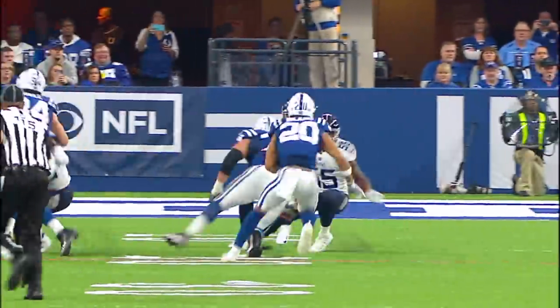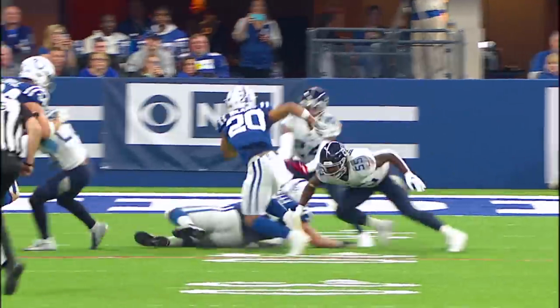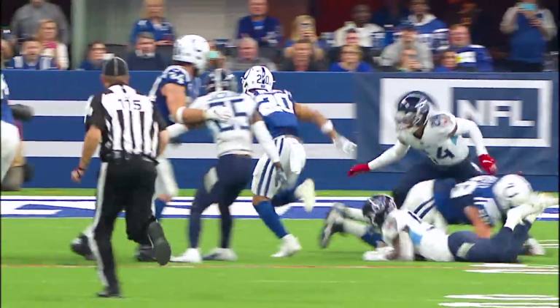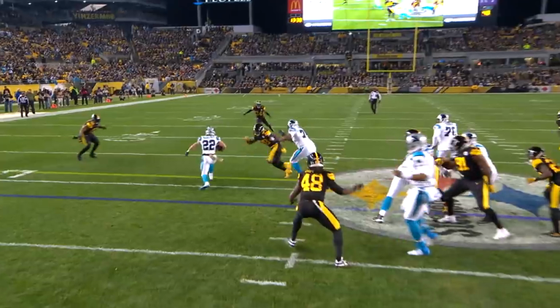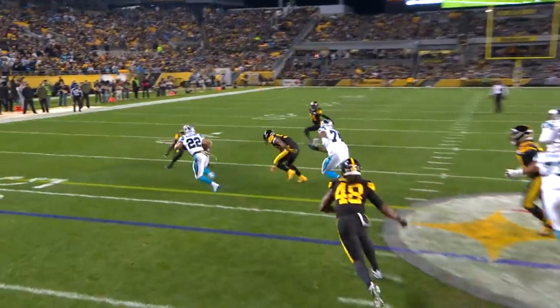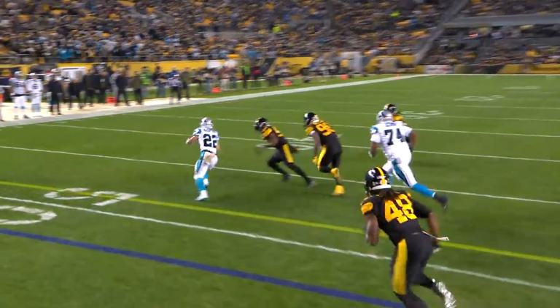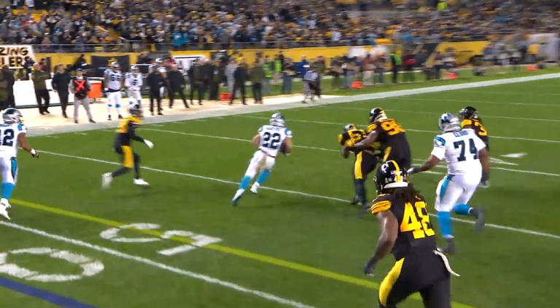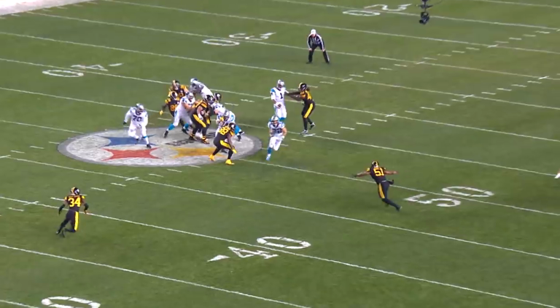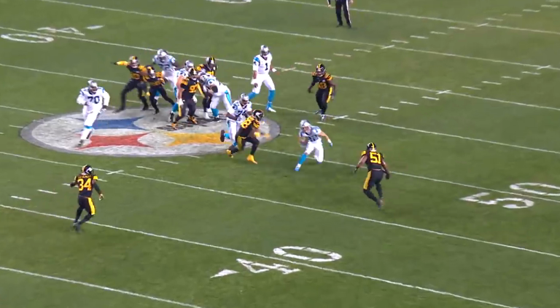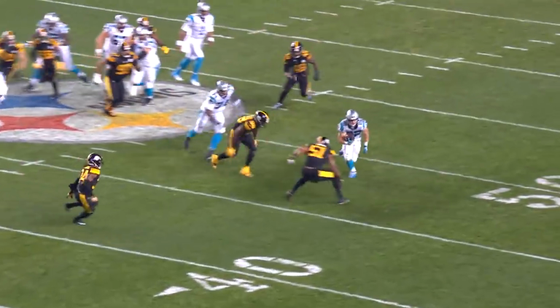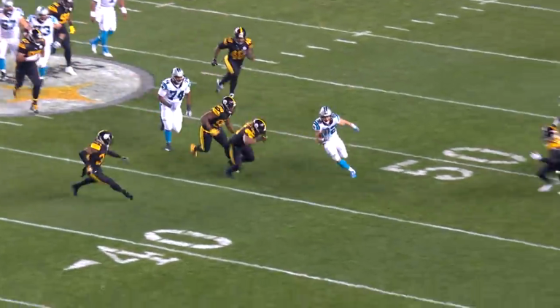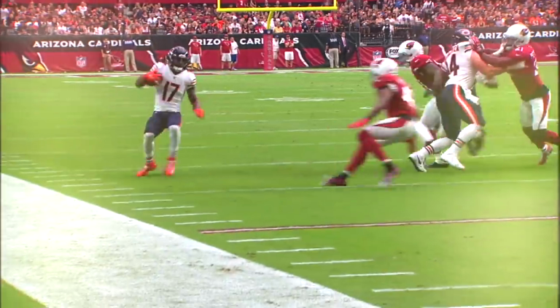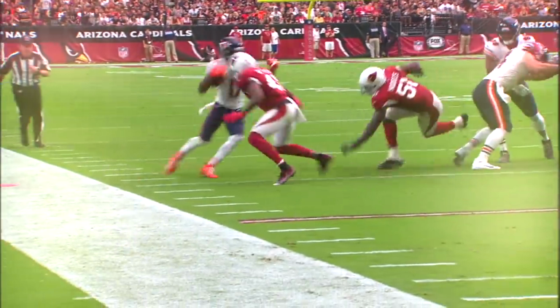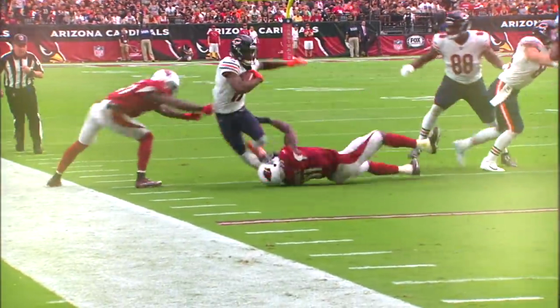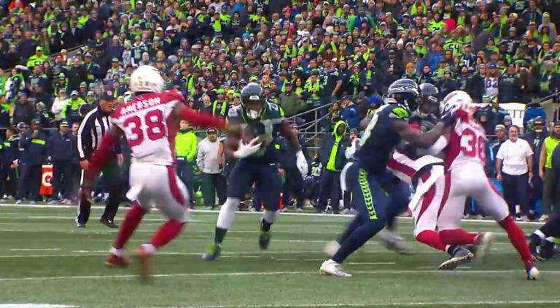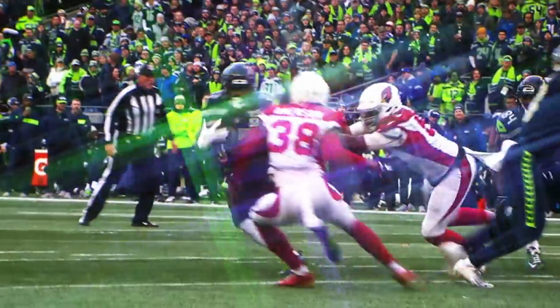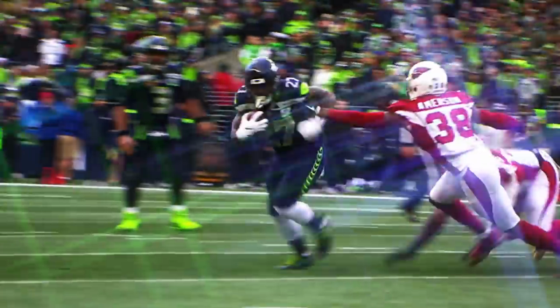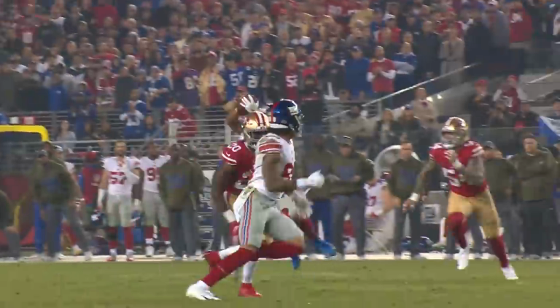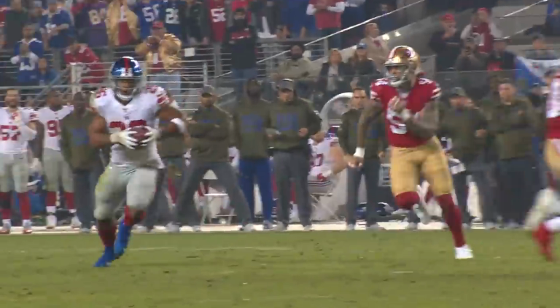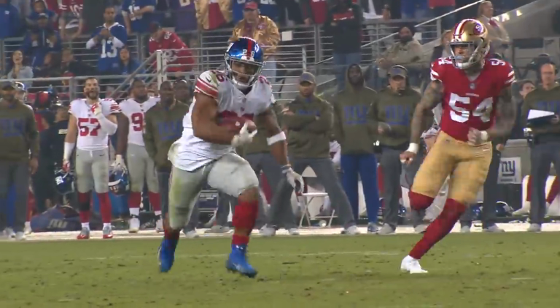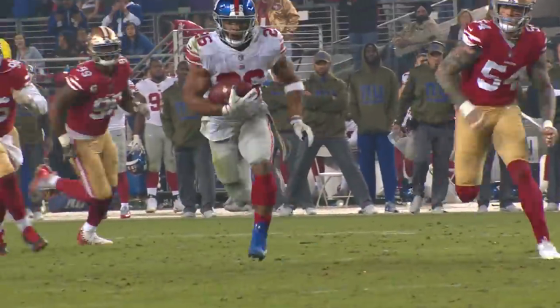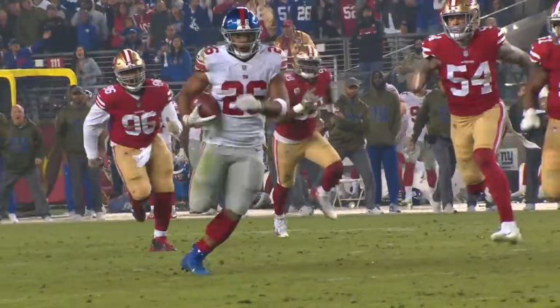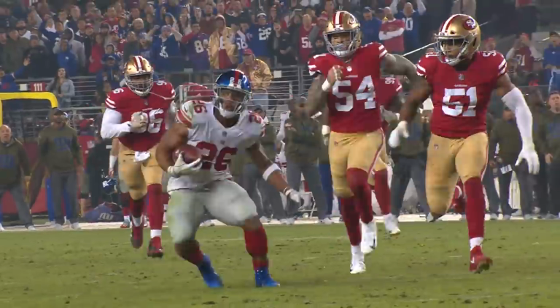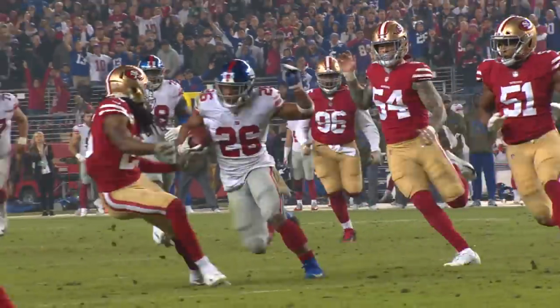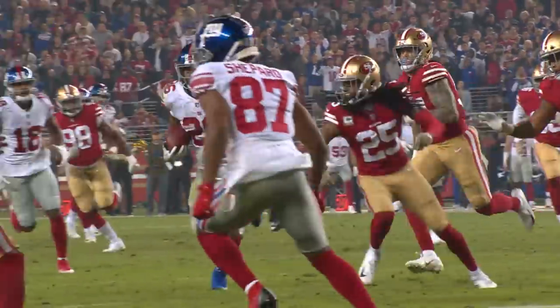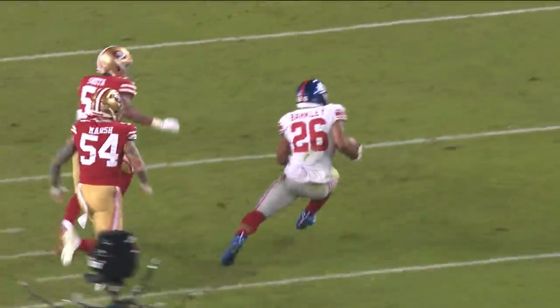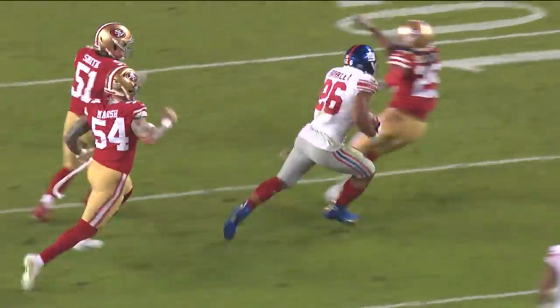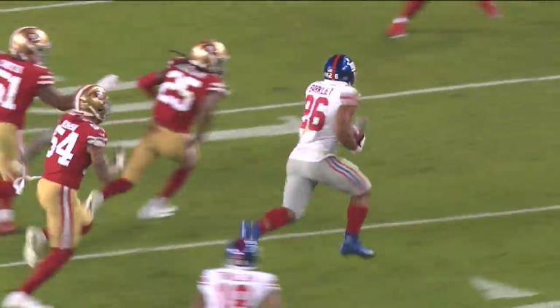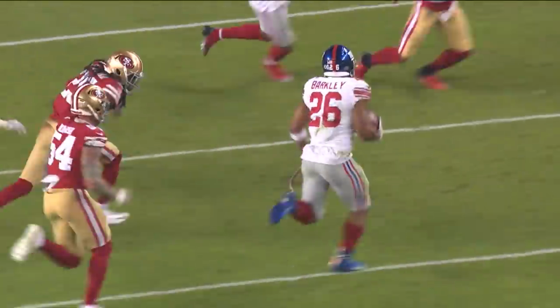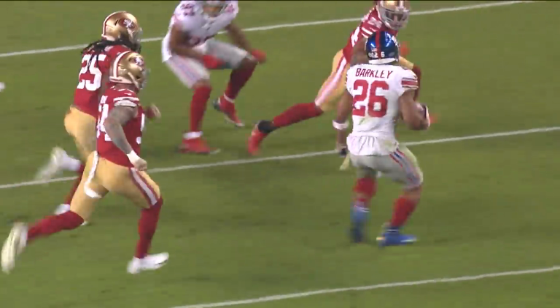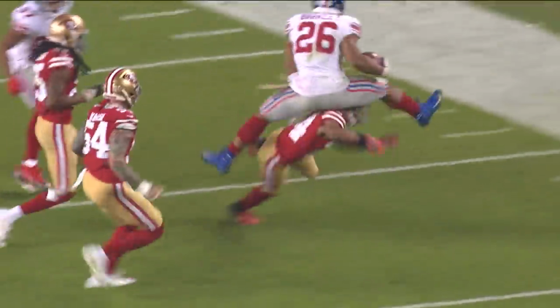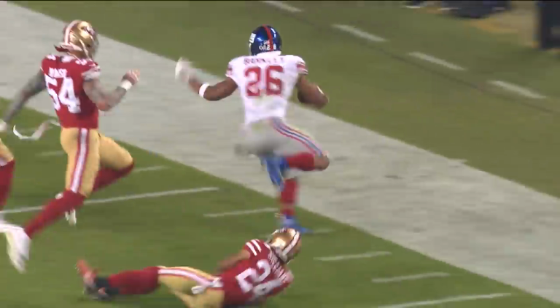Wilkins inside the 10-5. McCaffrey — another first down, another big run. But he then goes underneath to Barkley. And here goes Saquon as he turns Sermon around and then leaps out of bounds.